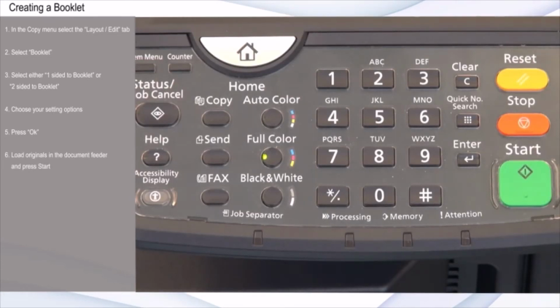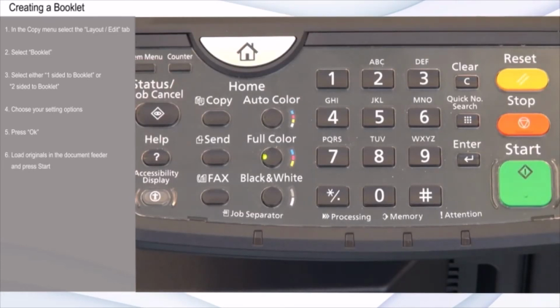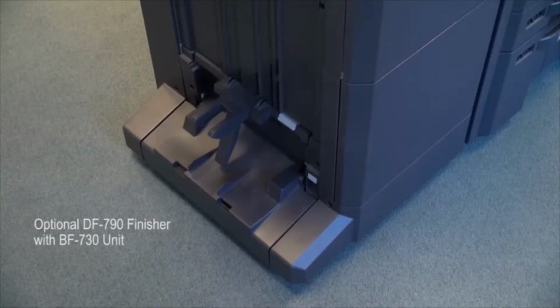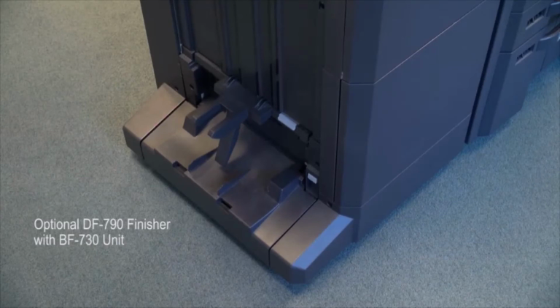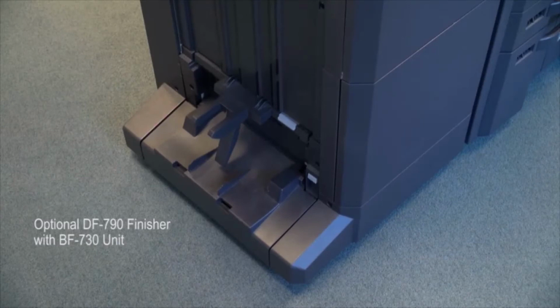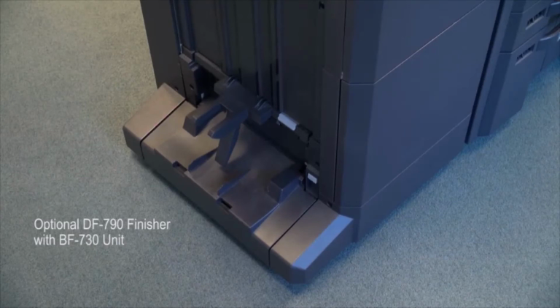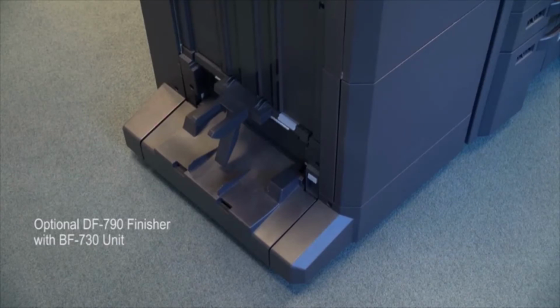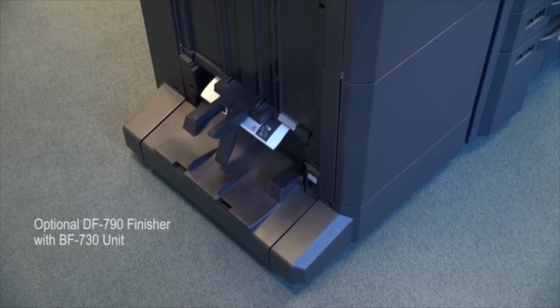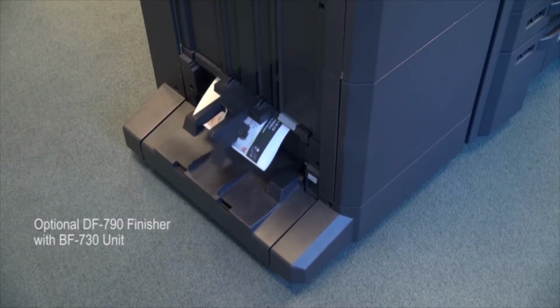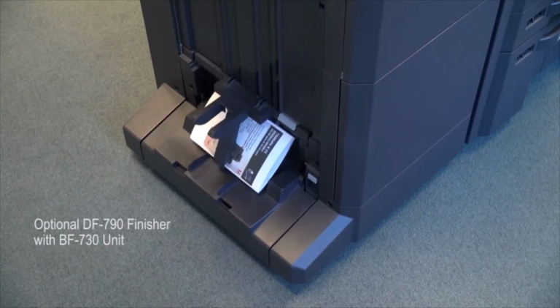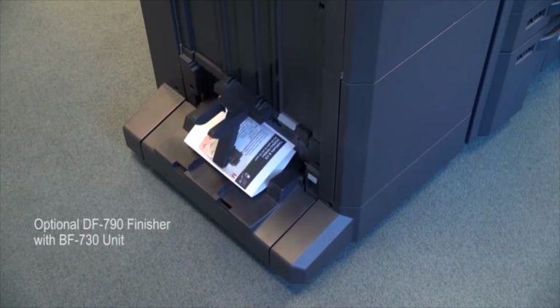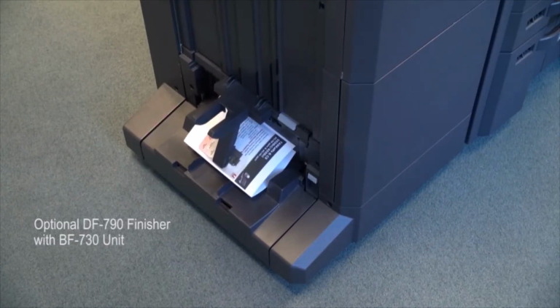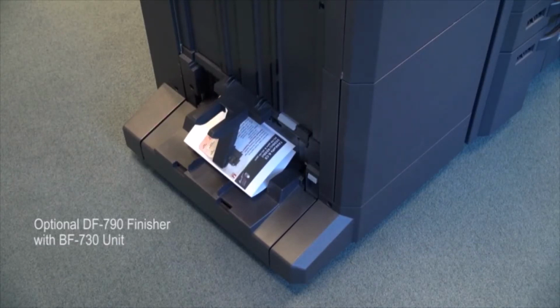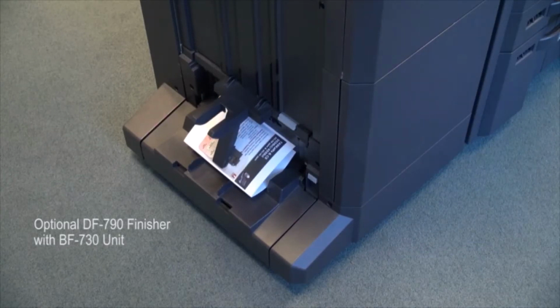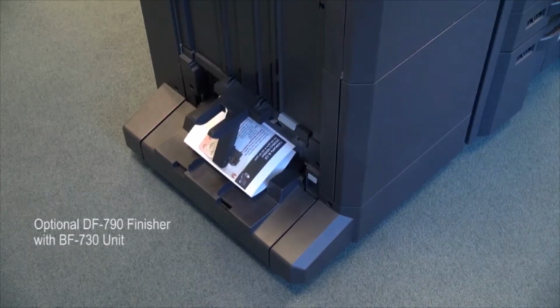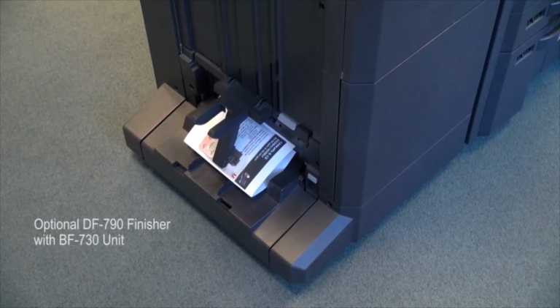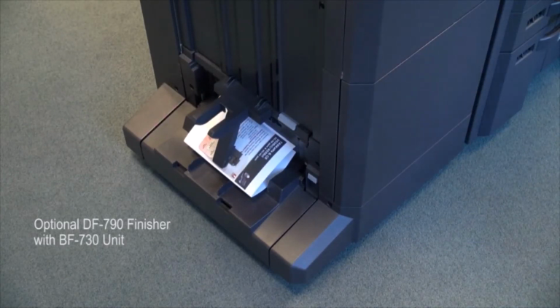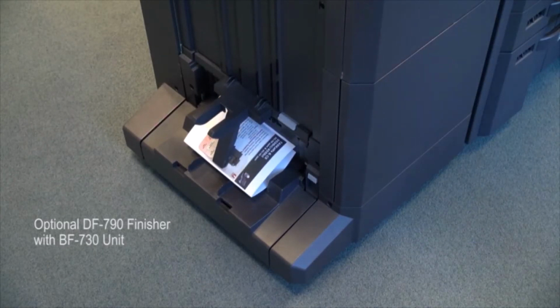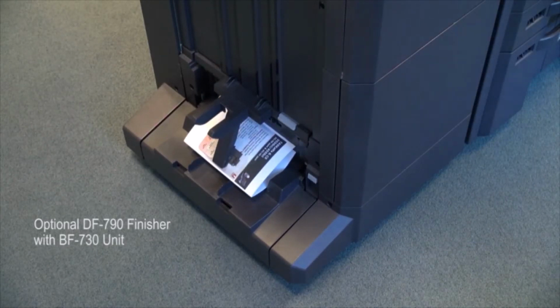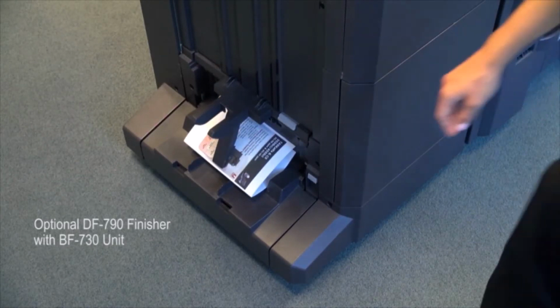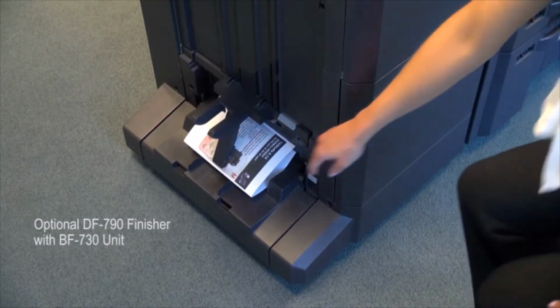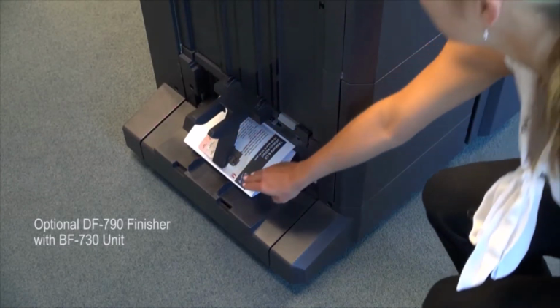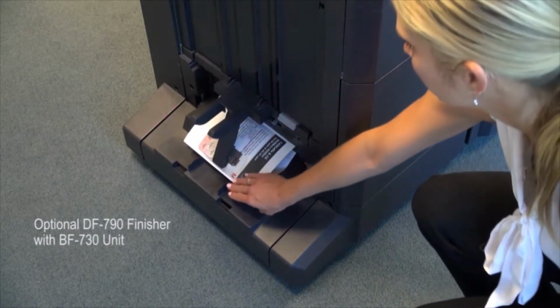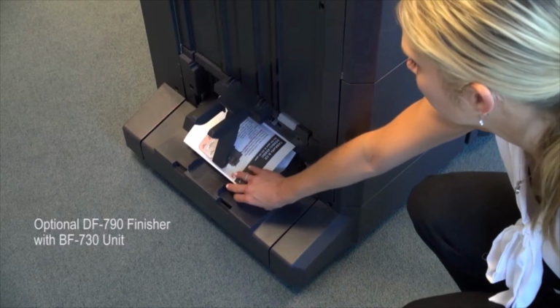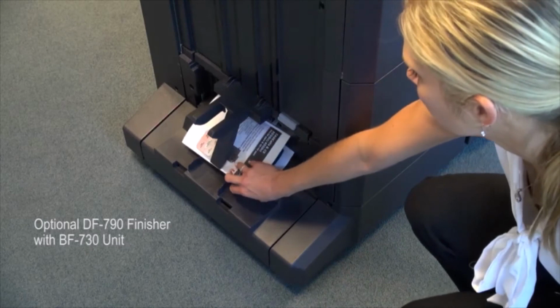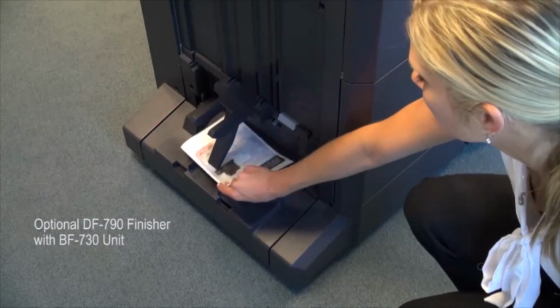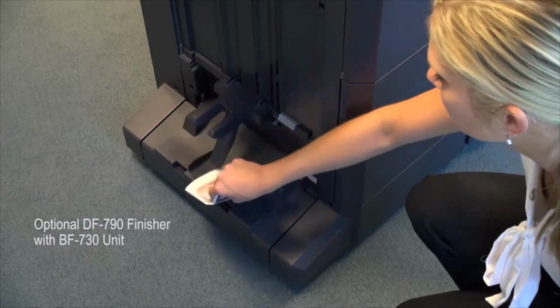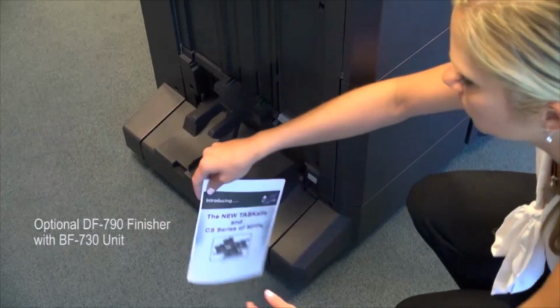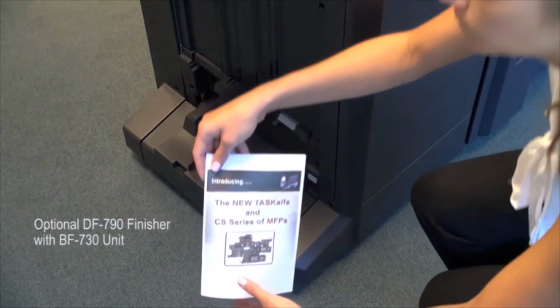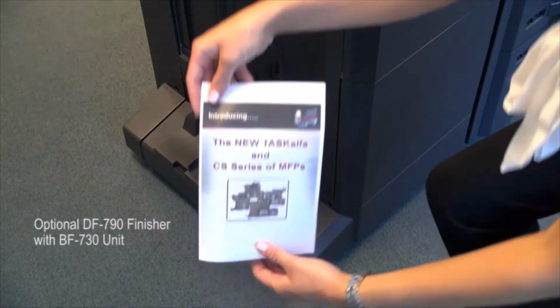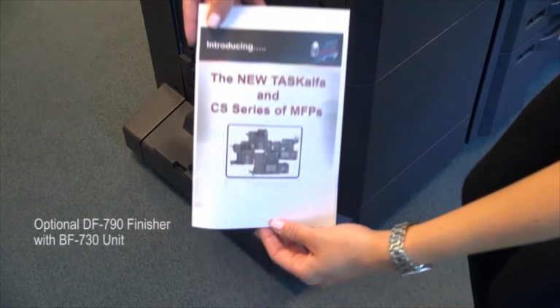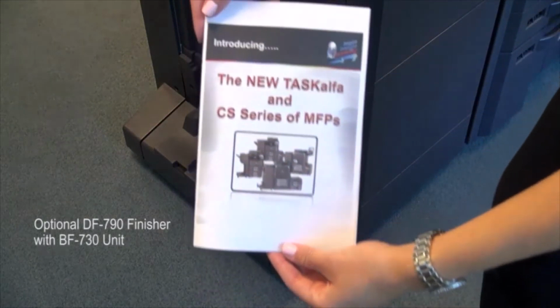If the optional DF-790 finisher with BF-730 unit is installed, you can automatically fold or saddle-stitch the booklet.